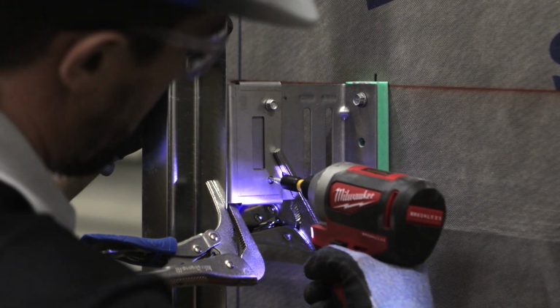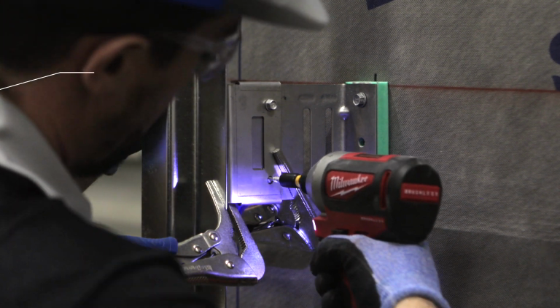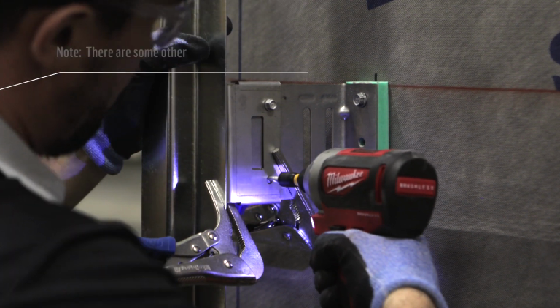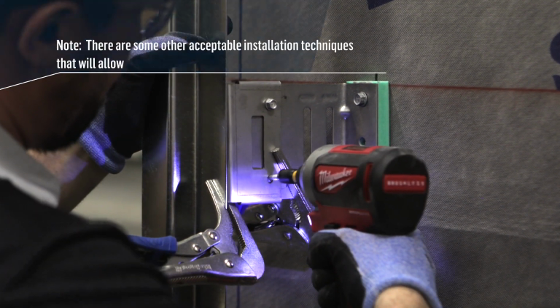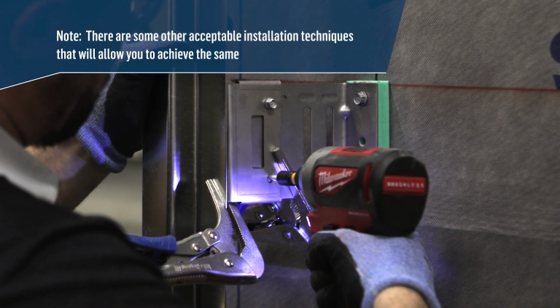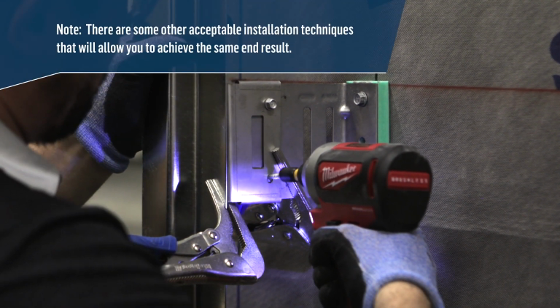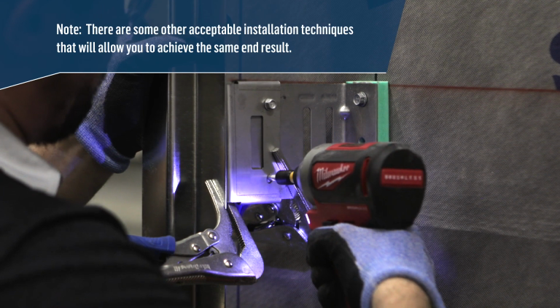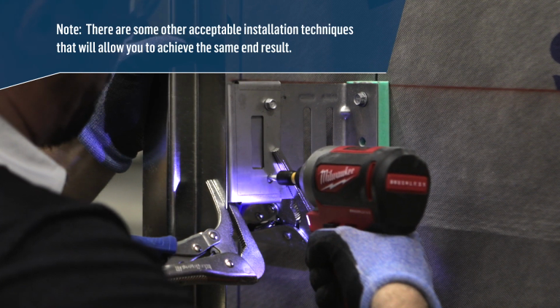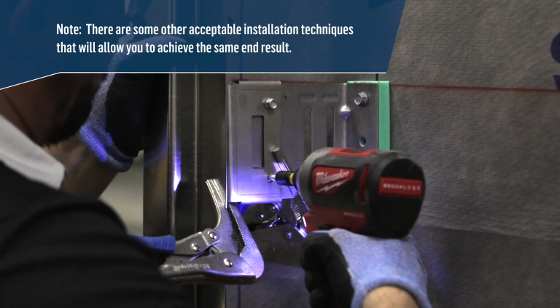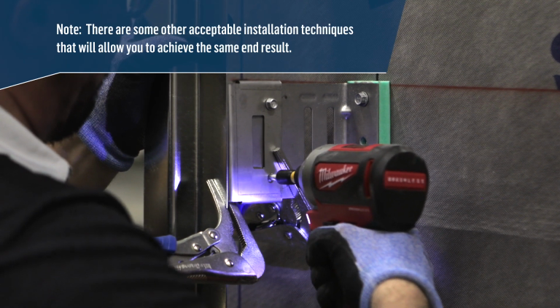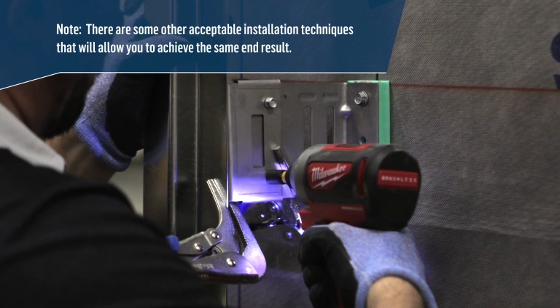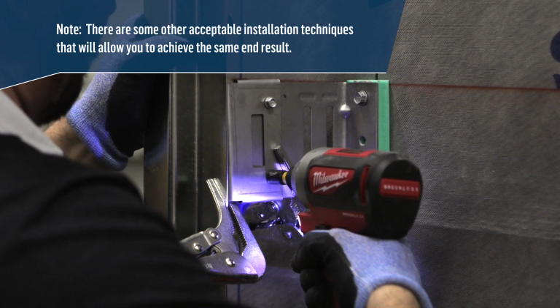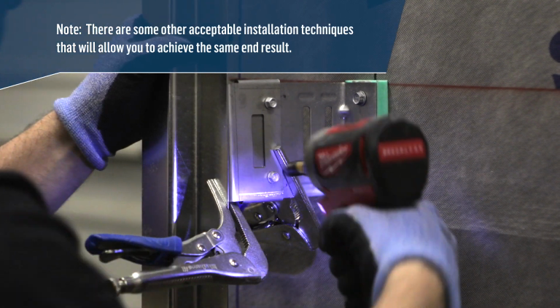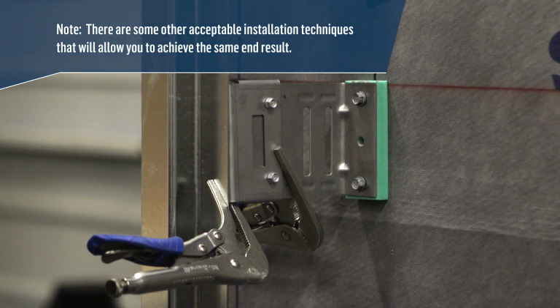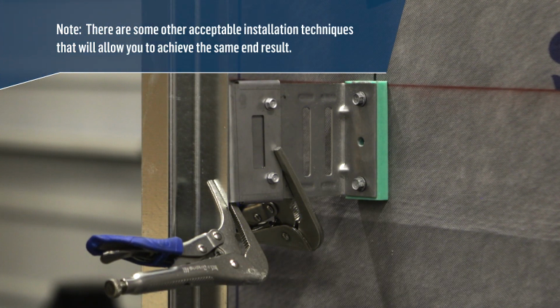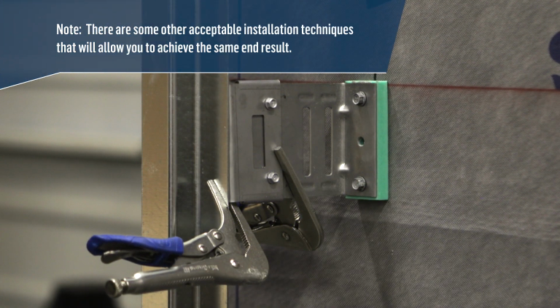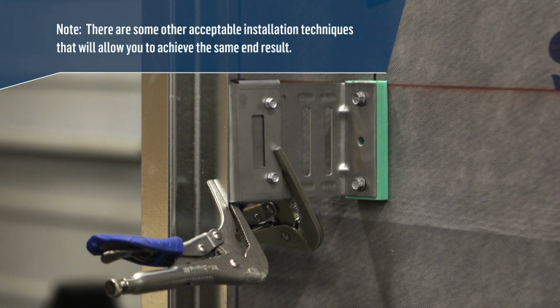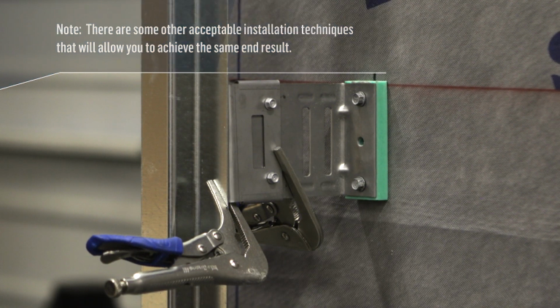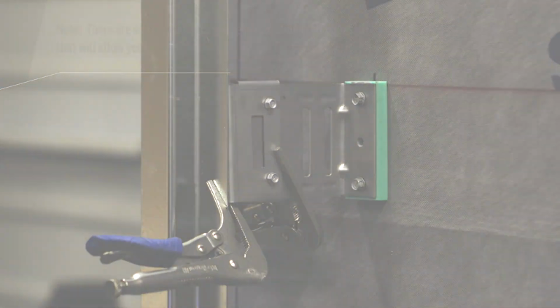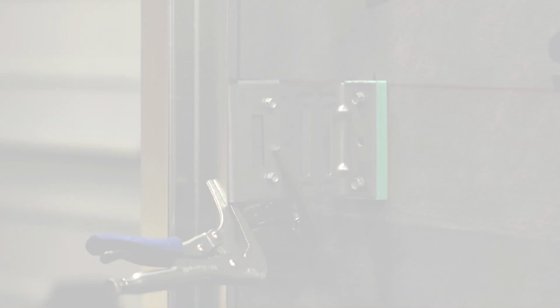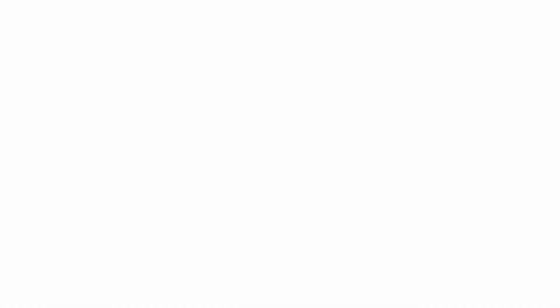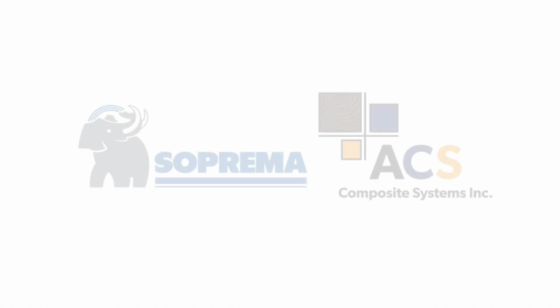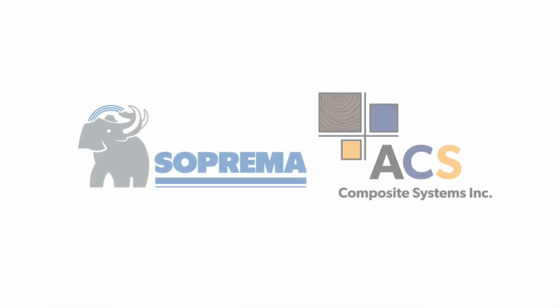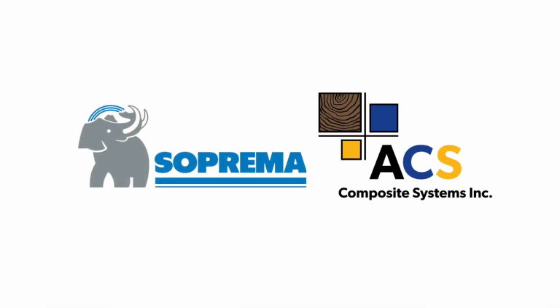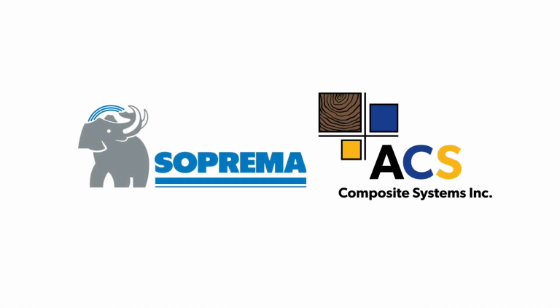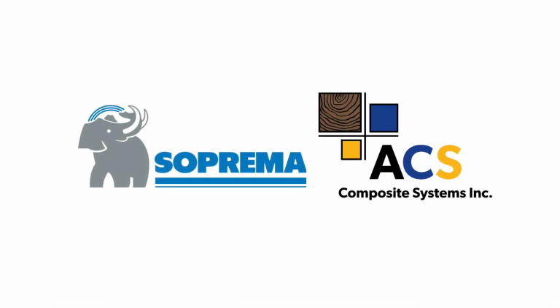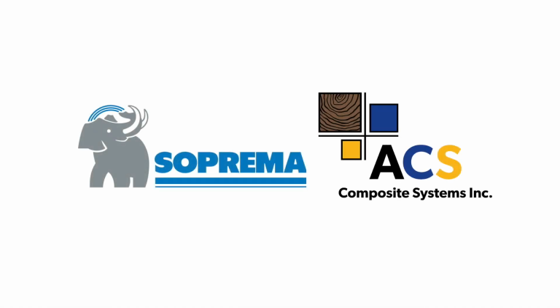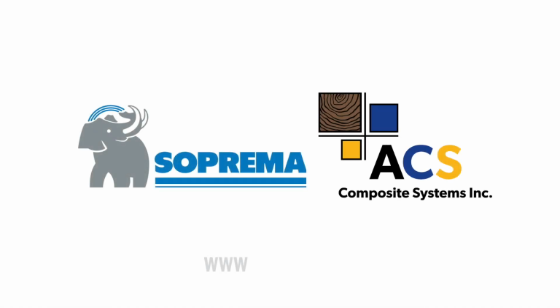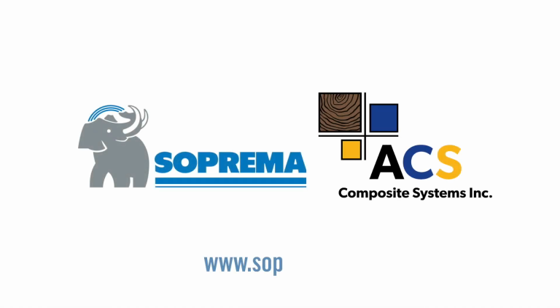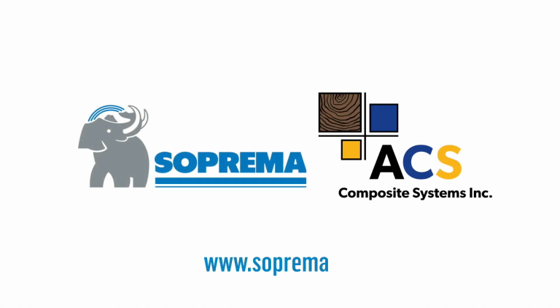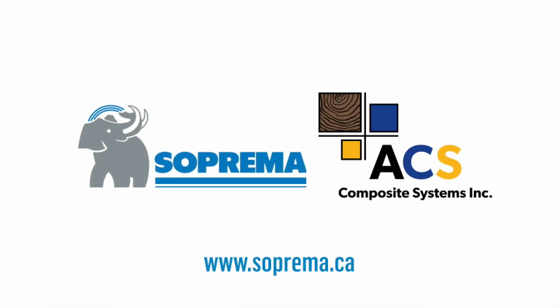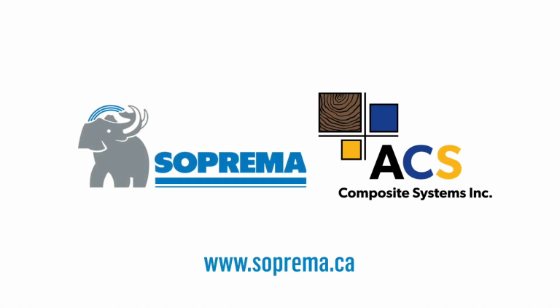Be aware that there are some other acceptable installation techniques that will allow you to achieve the same end result. For more information, visit us online at Suprema.ca. Thank you.